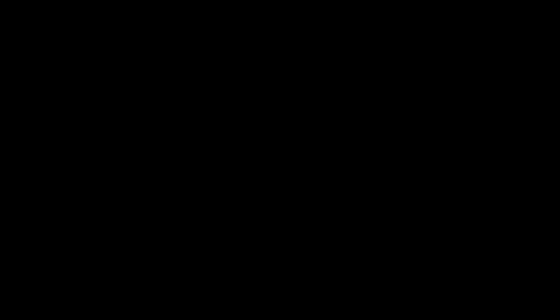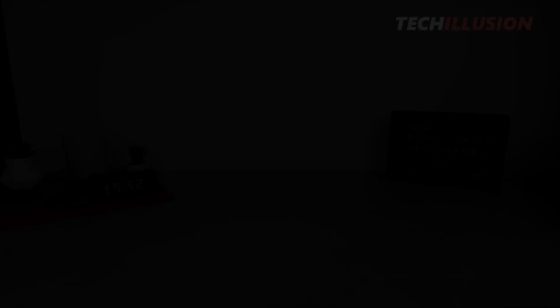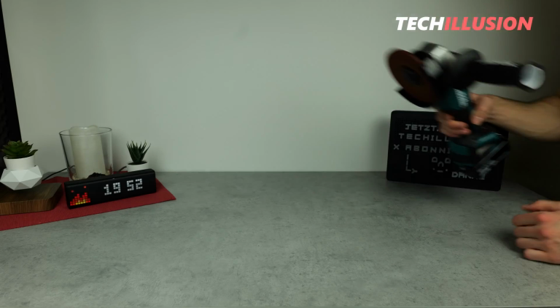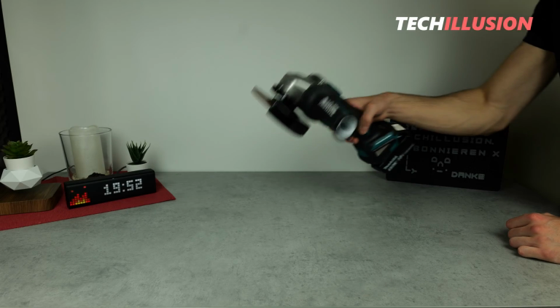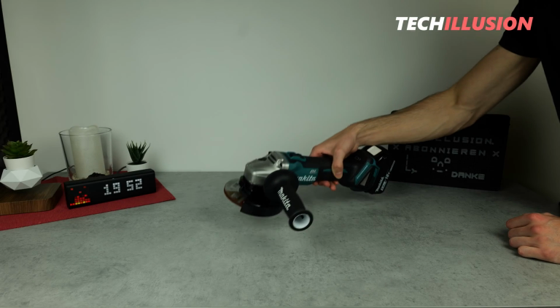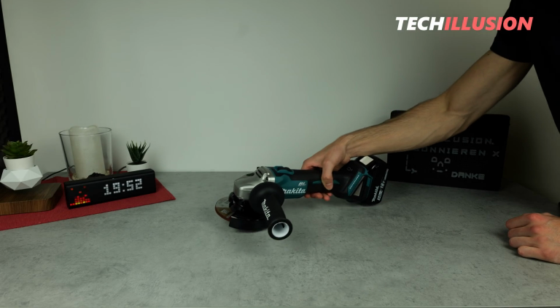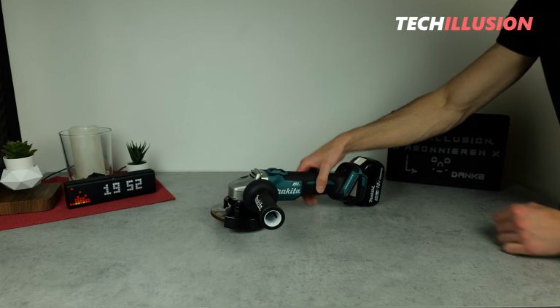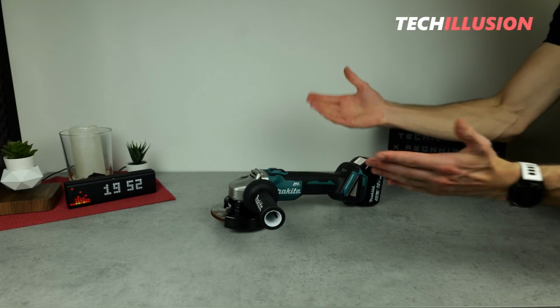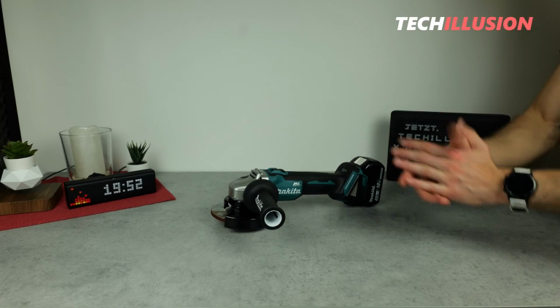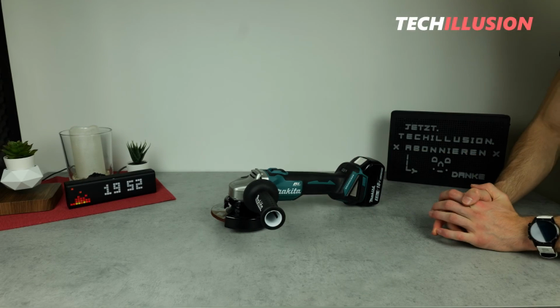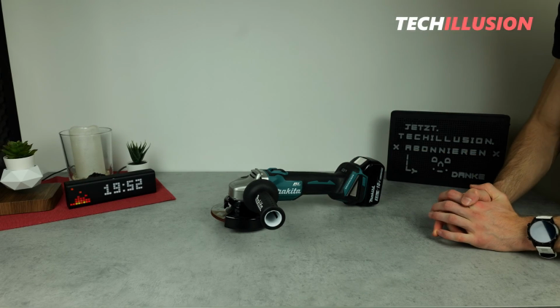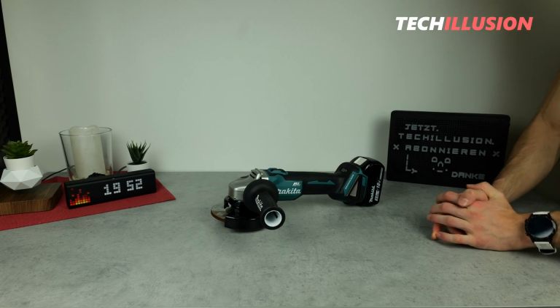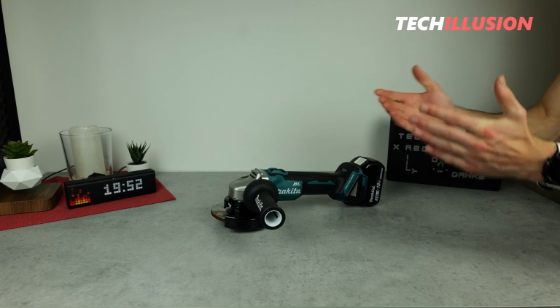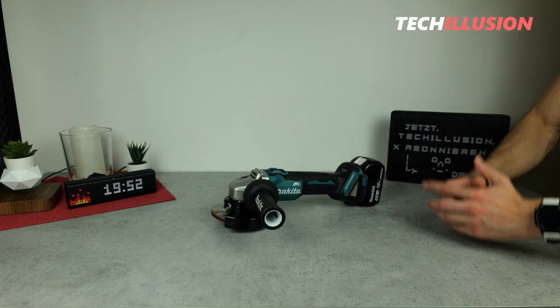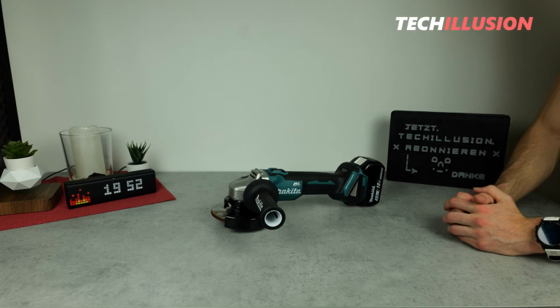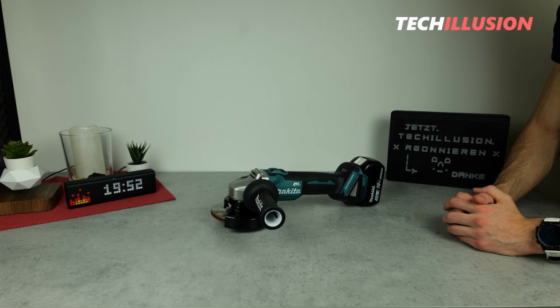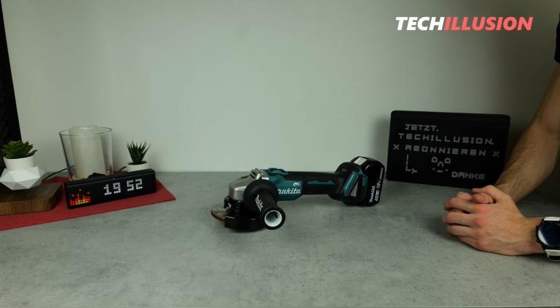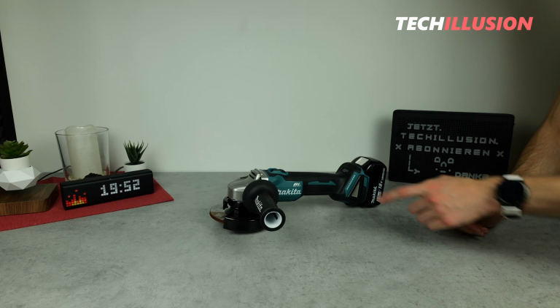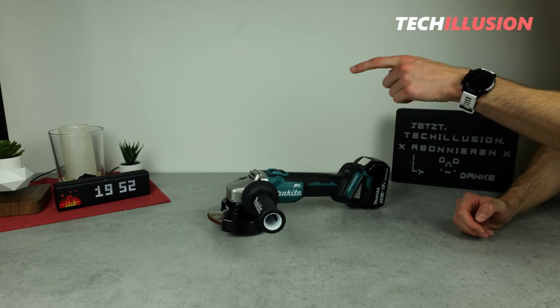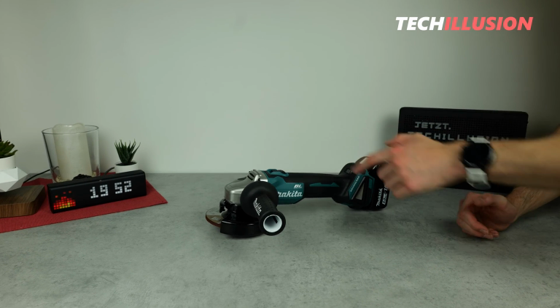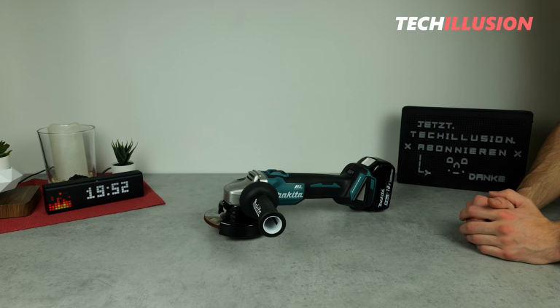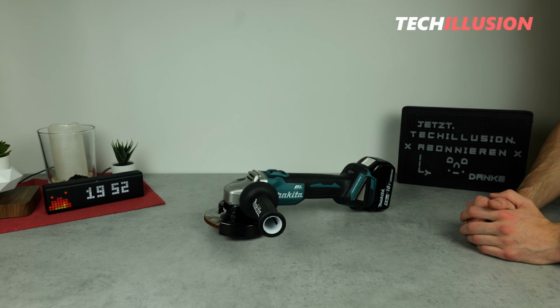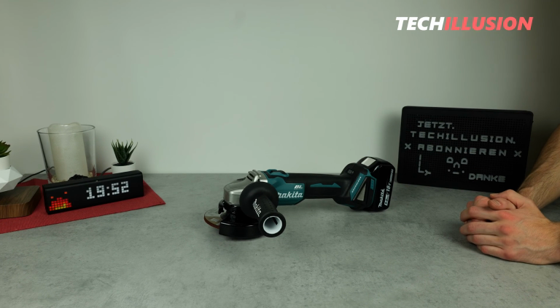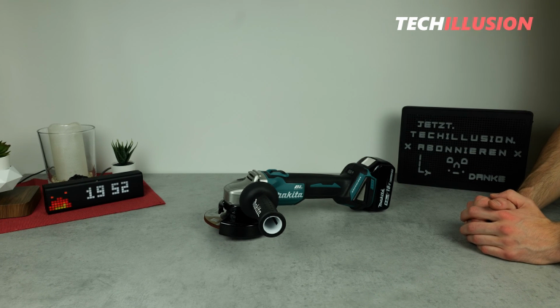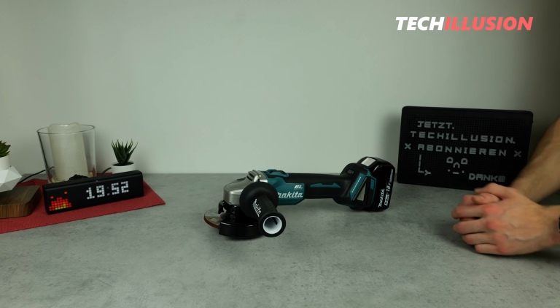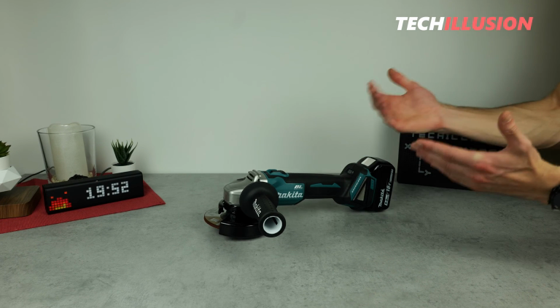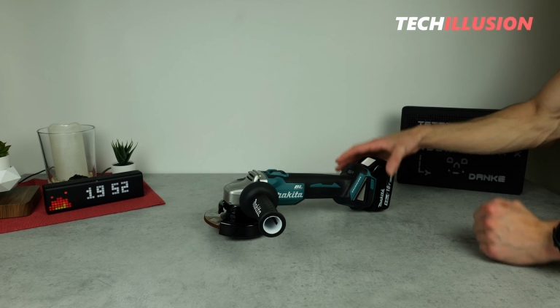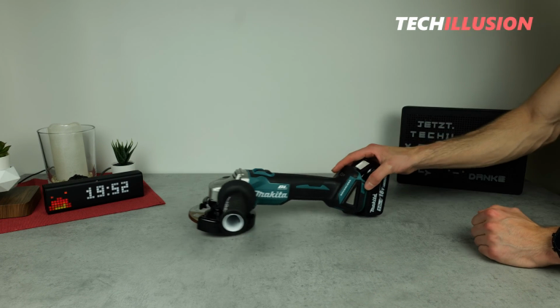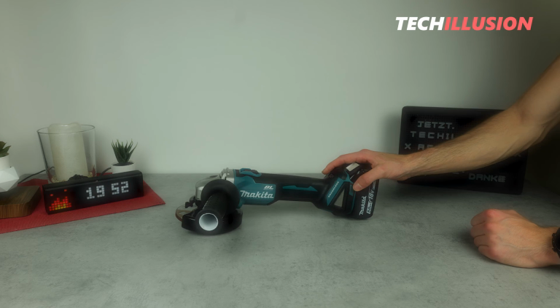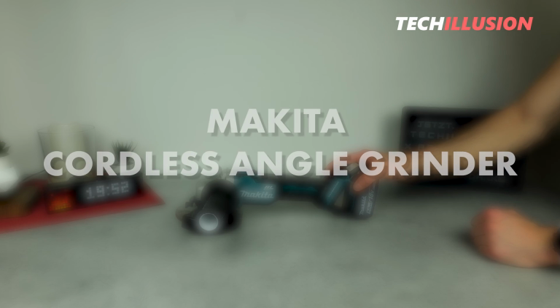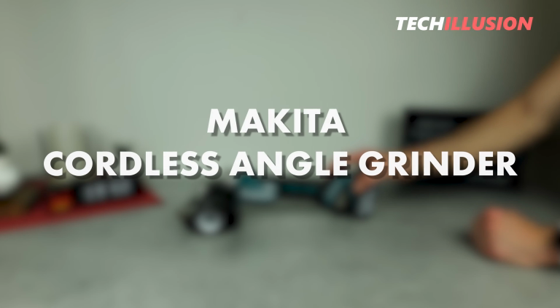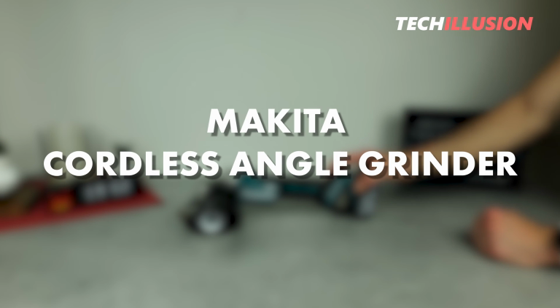Hello, everyone. I warmly welcome you to this special video. It's great to have you back with us. On the table in front of me is one of Makita's most well-known 18-volt cordless angle grinders, the DGA504.